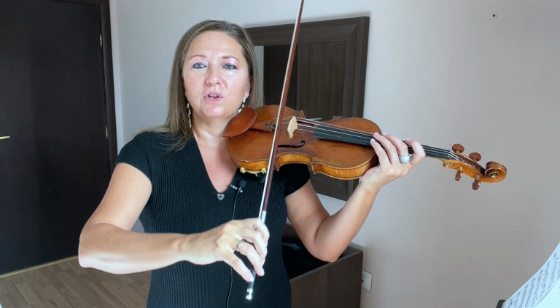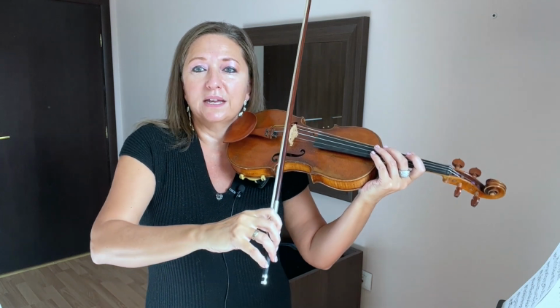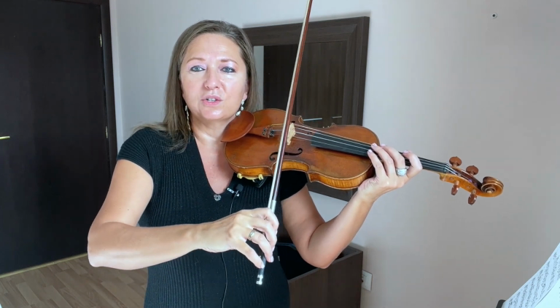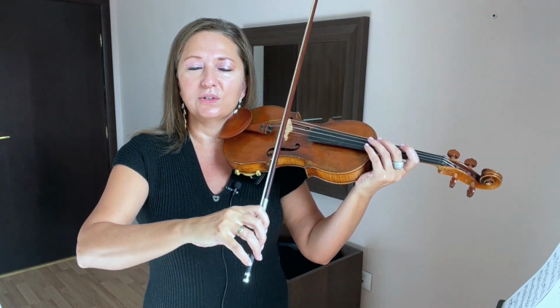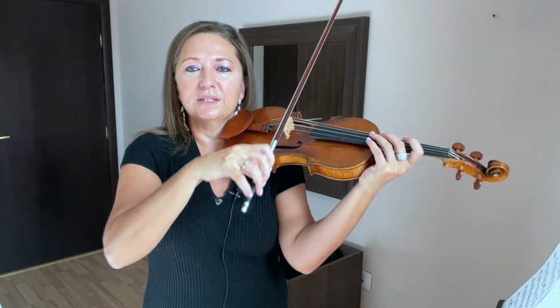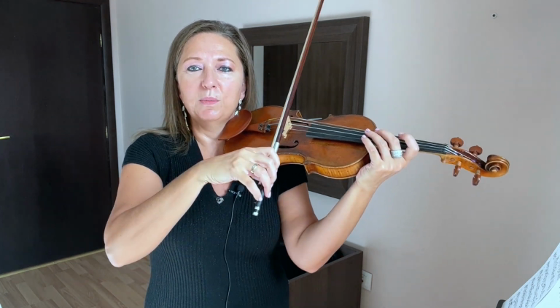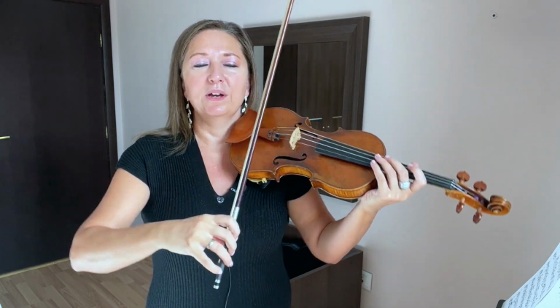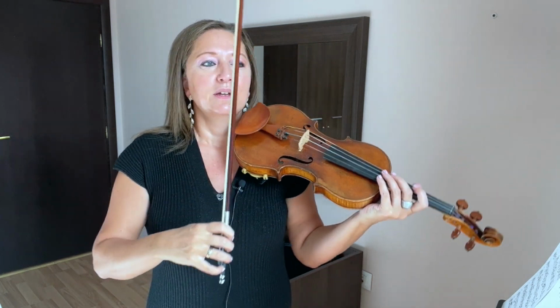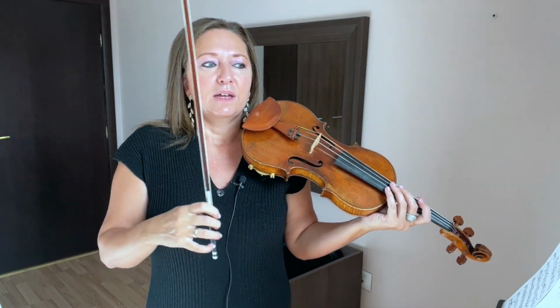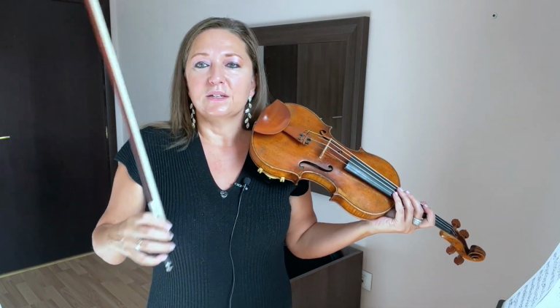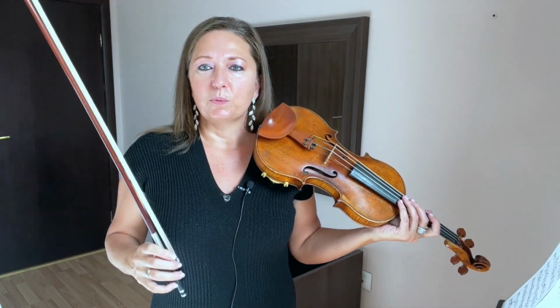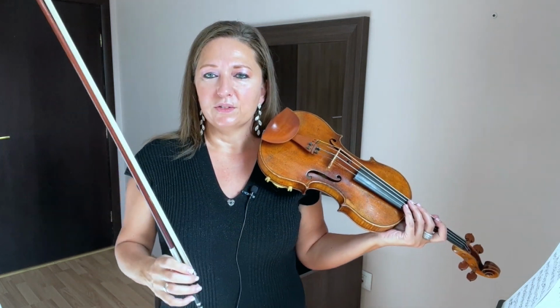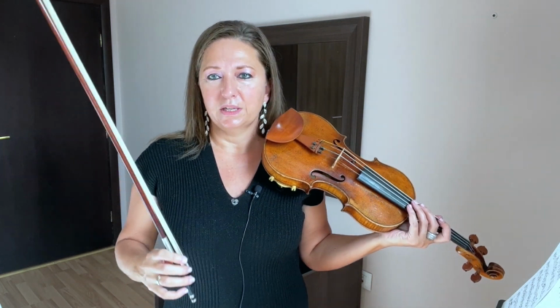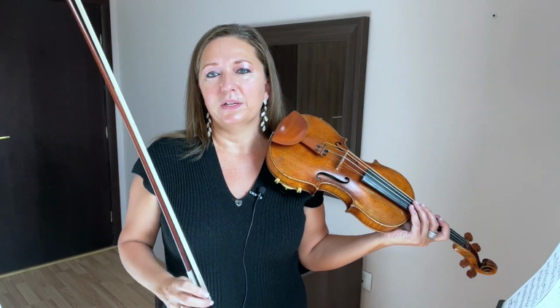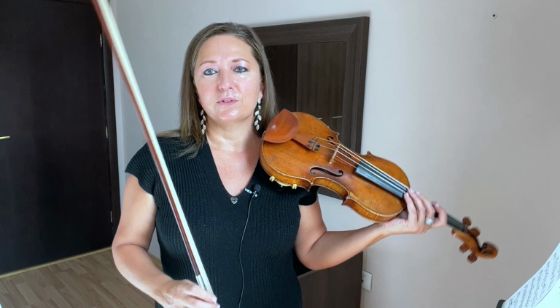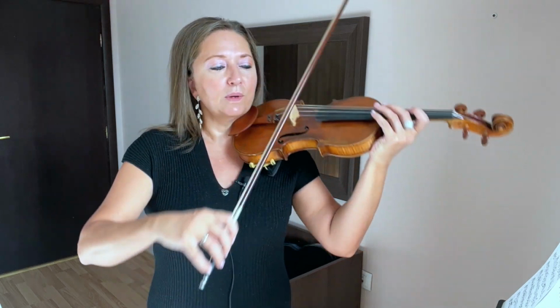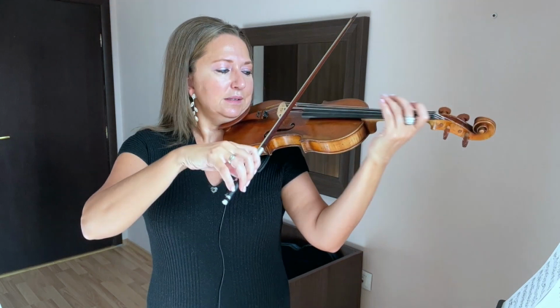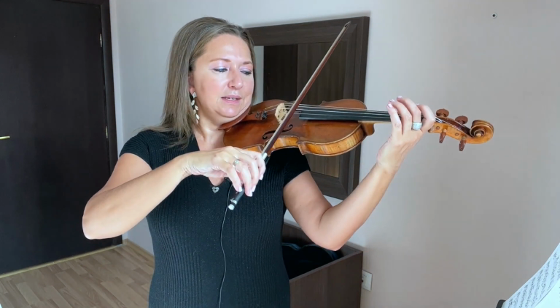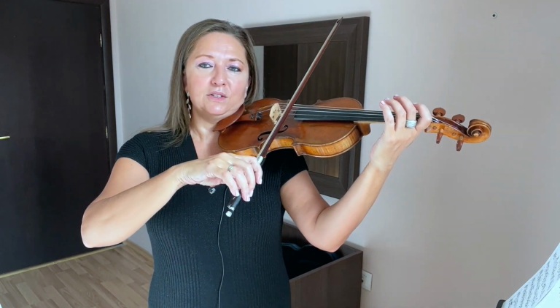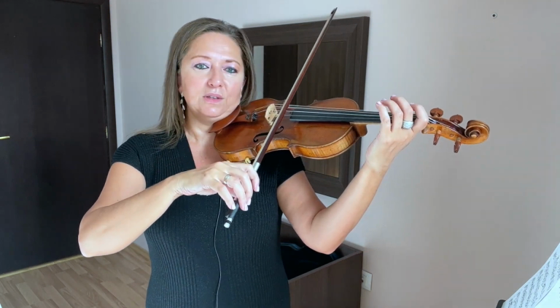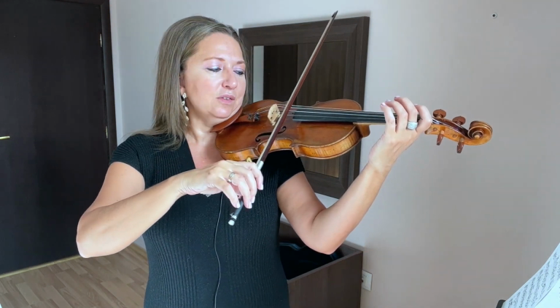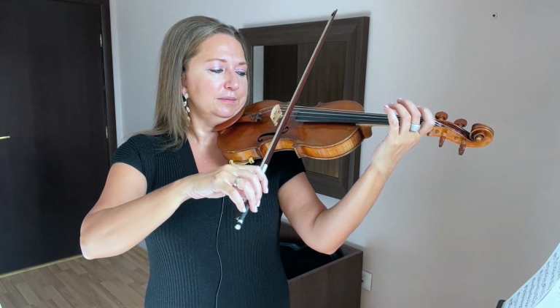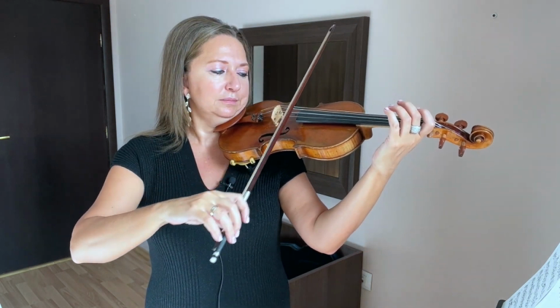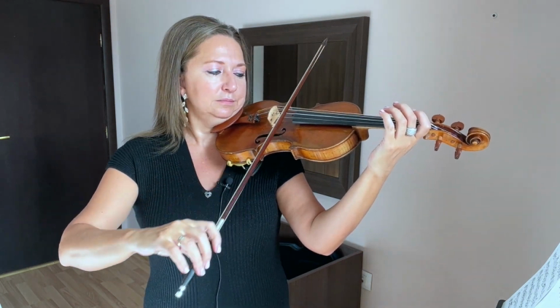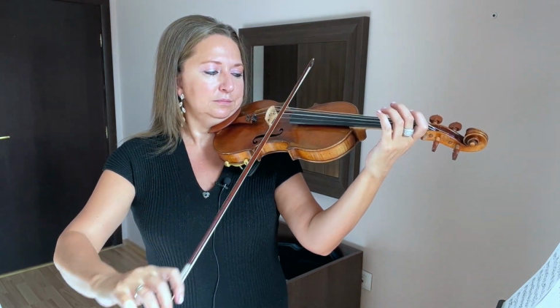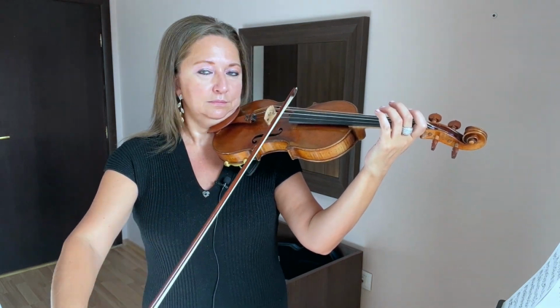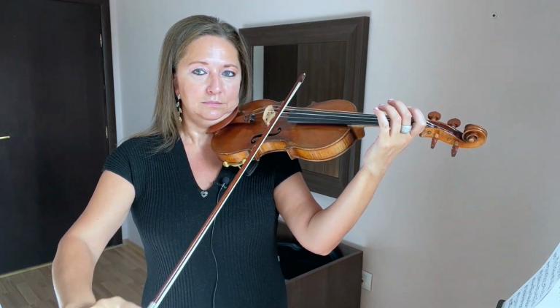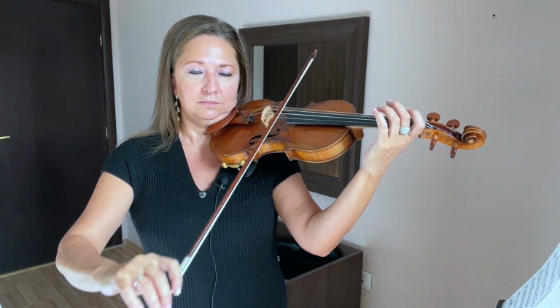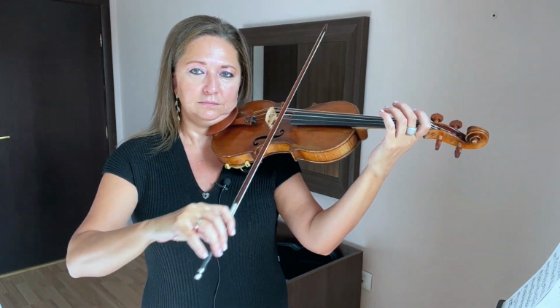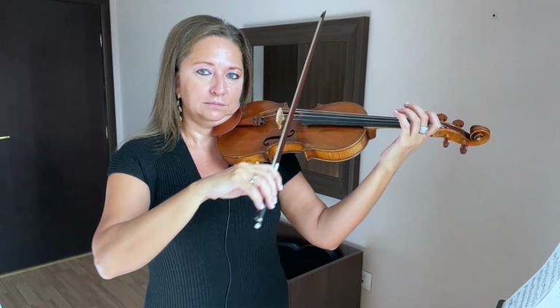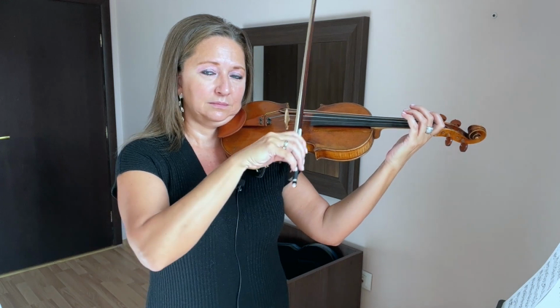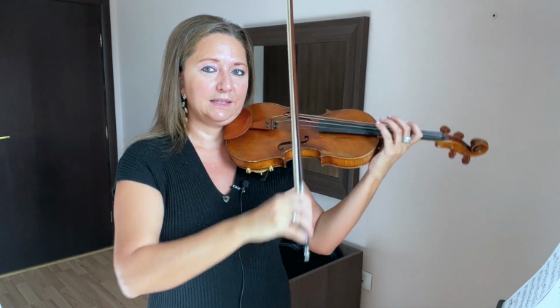No tense shoulder, no tense elbow, or any tension in the body just because you're playing two strings at once. All it is is just leaning over. That's it.